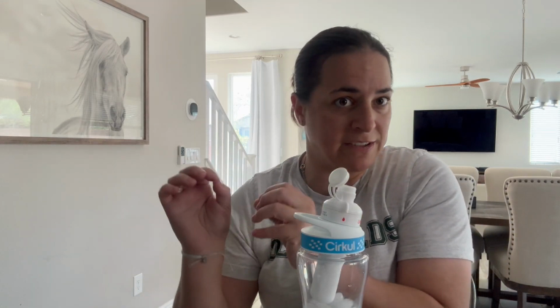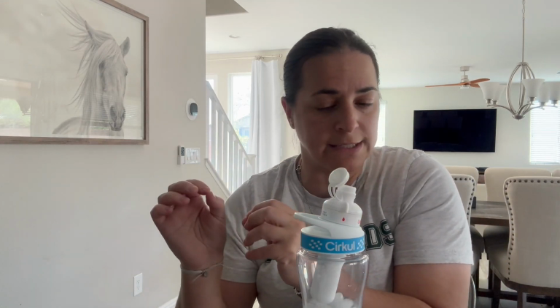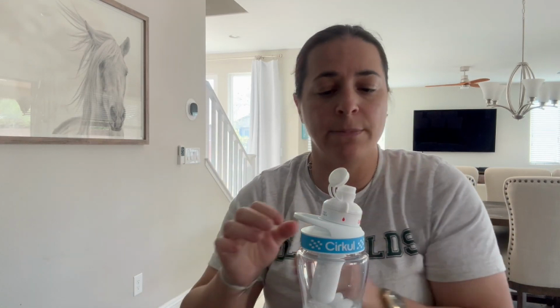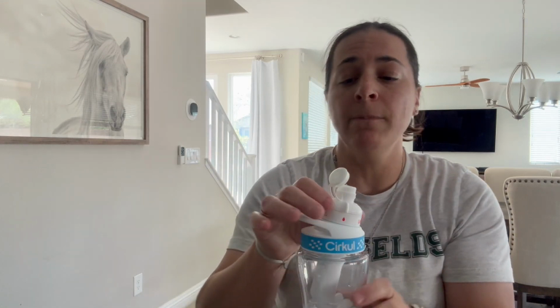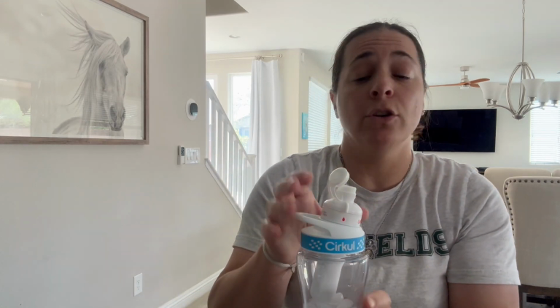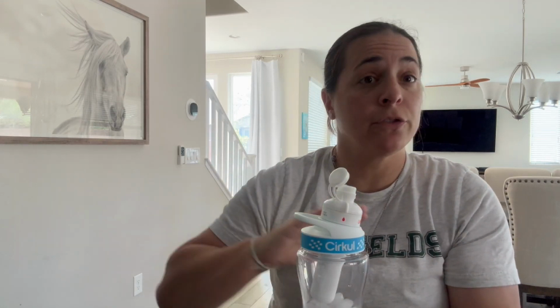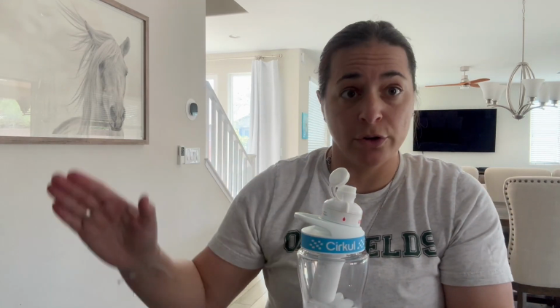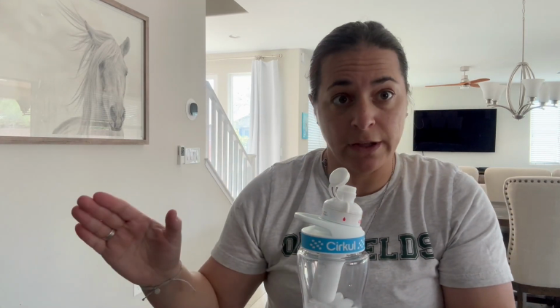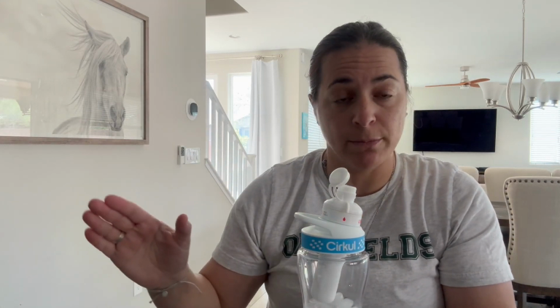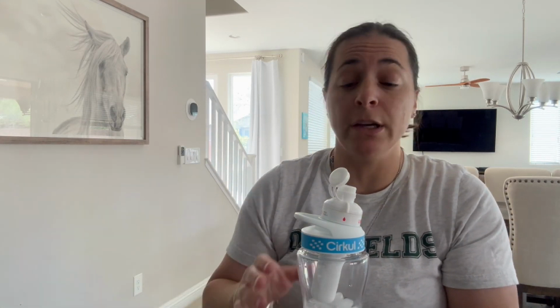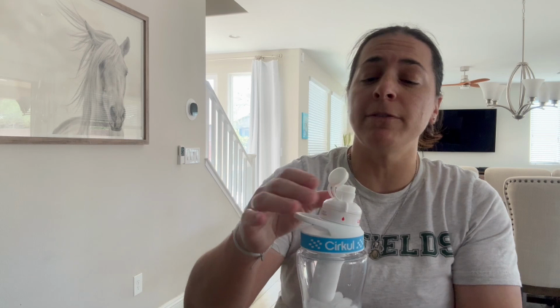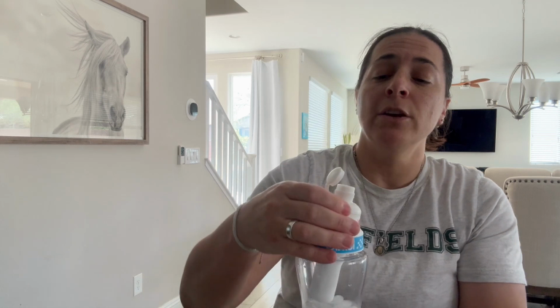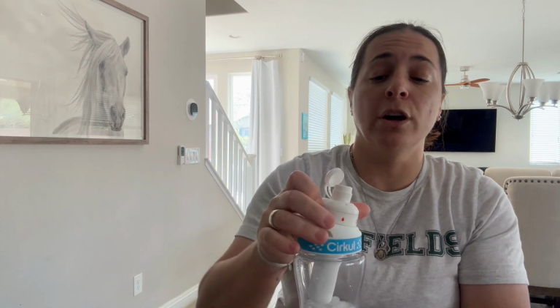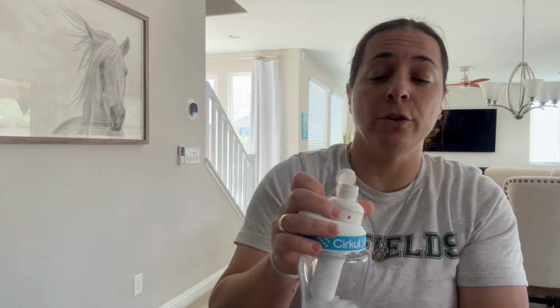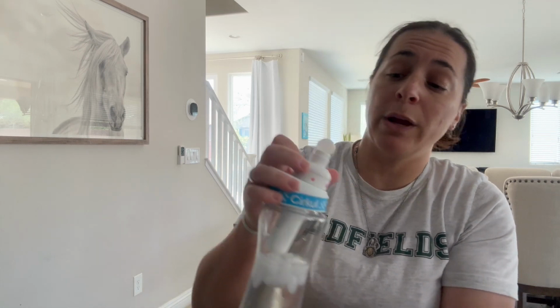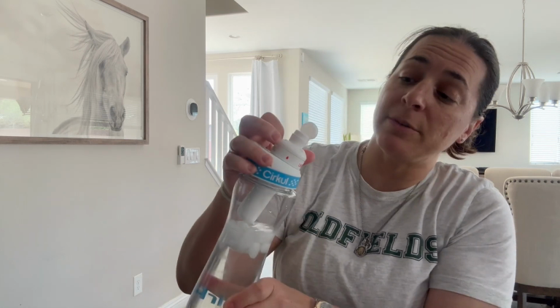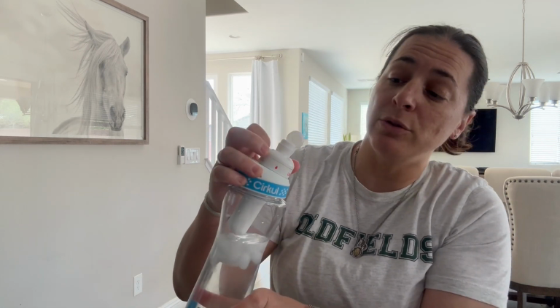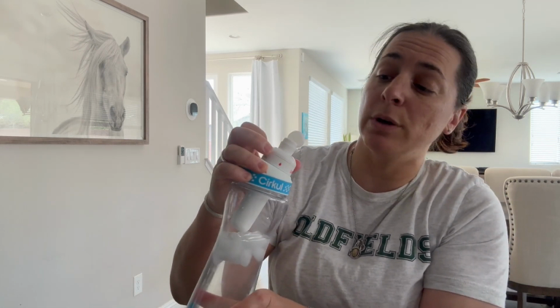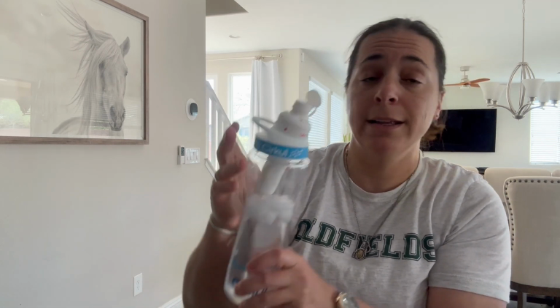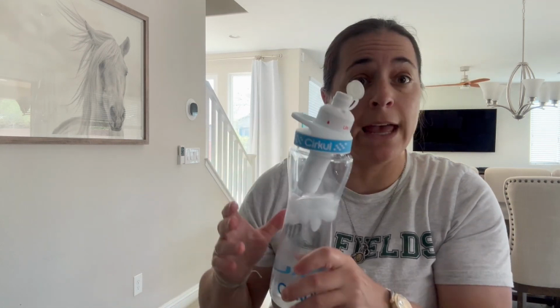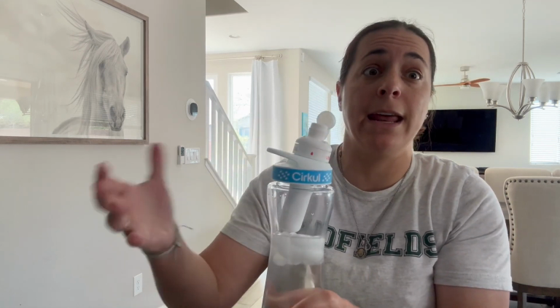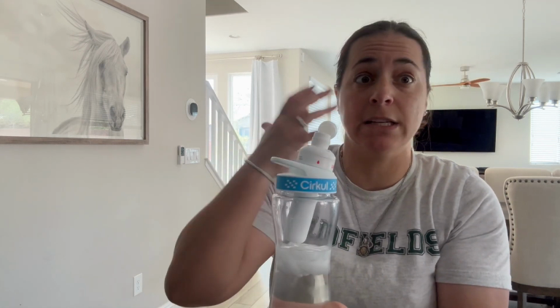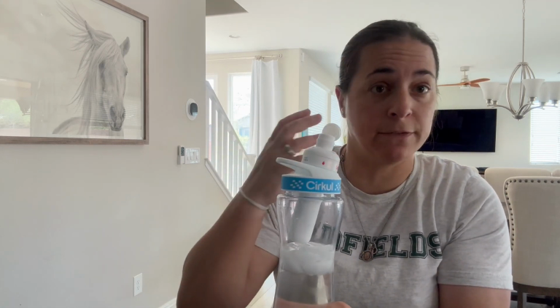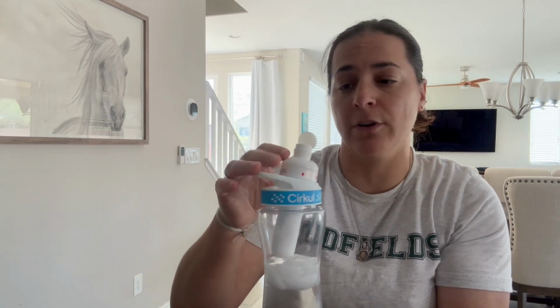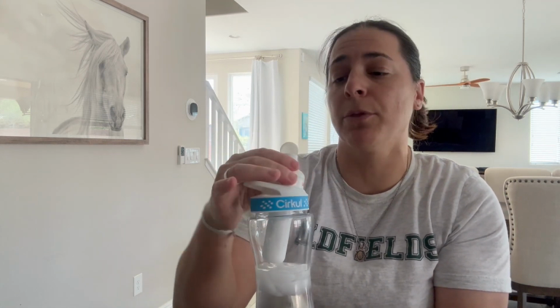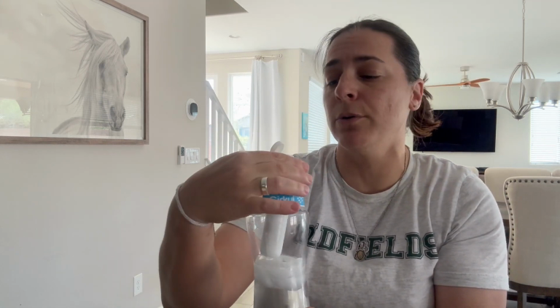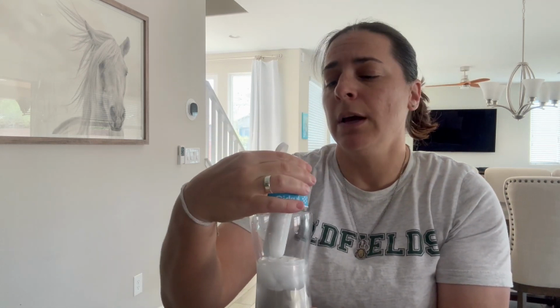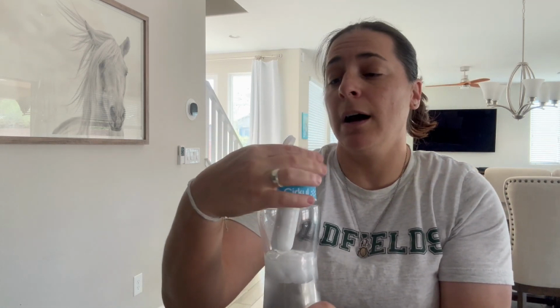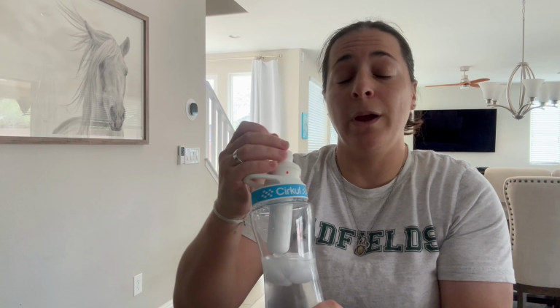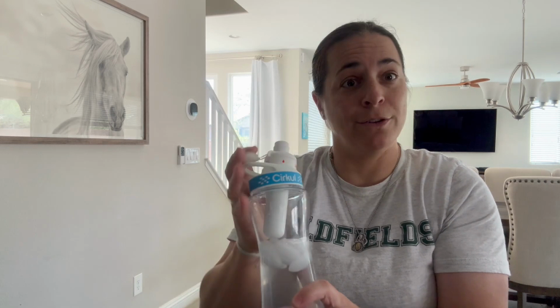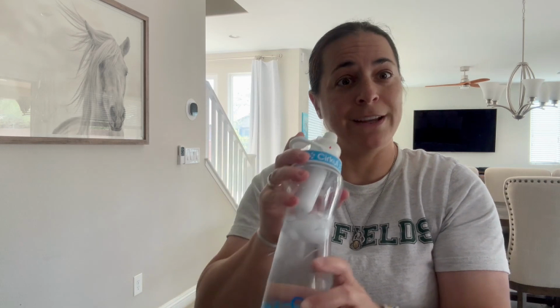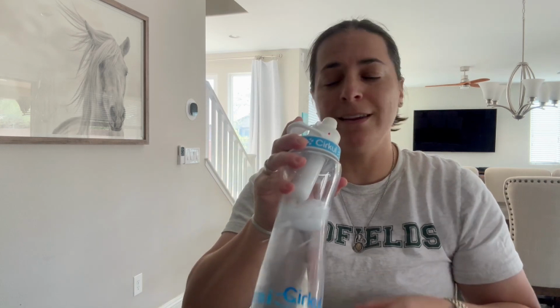You could also turn the flavor completely off, or you could crank it up to ten and have a ton of flavor come through when you take a sip.